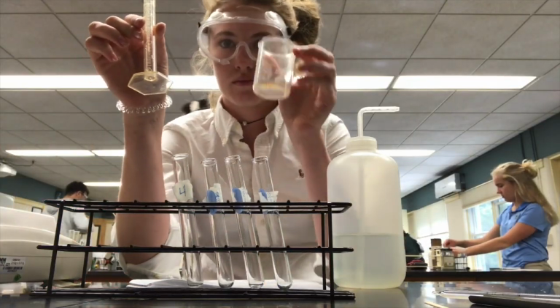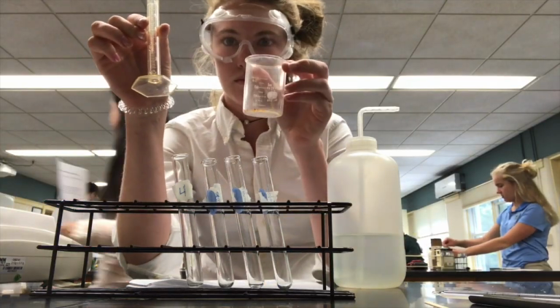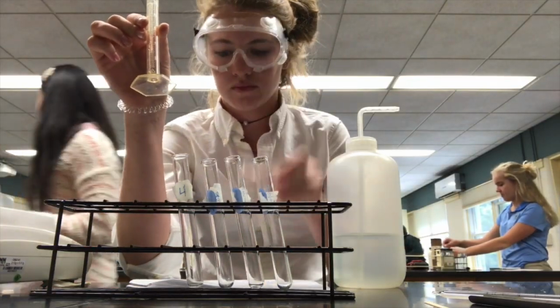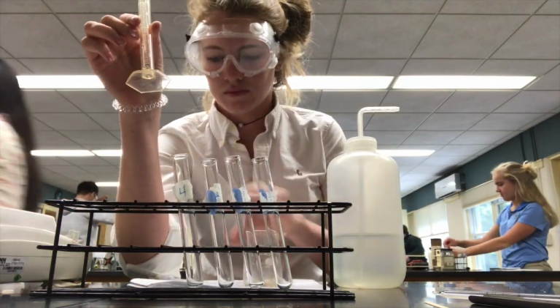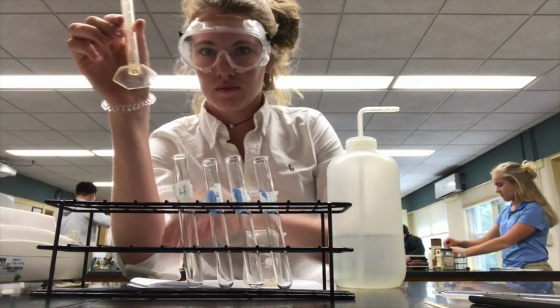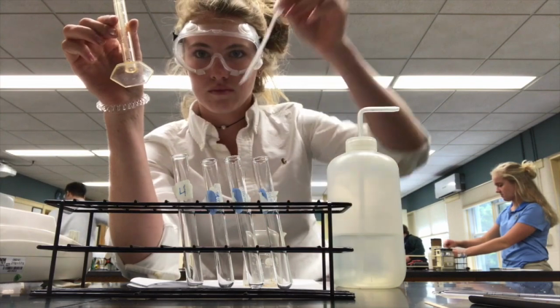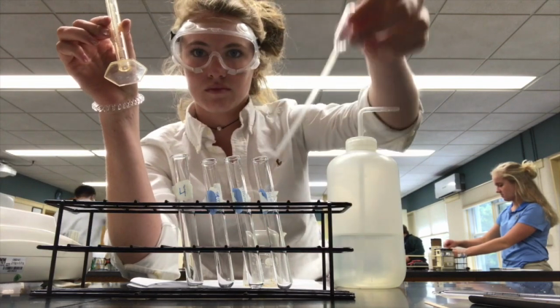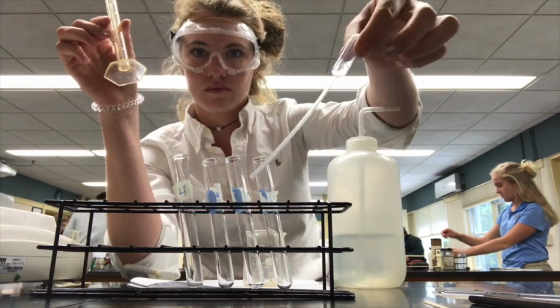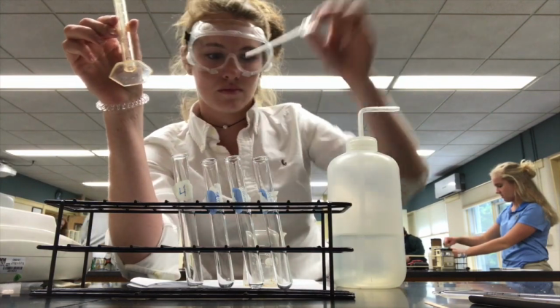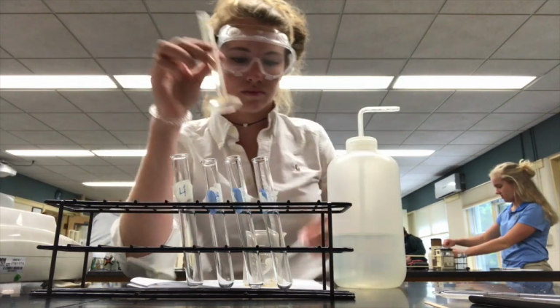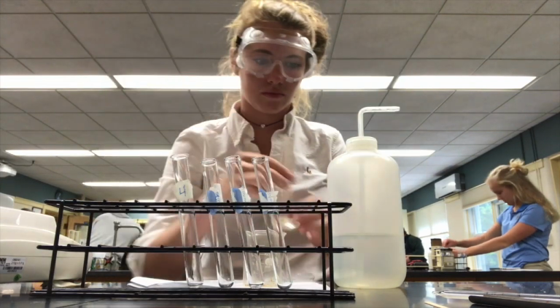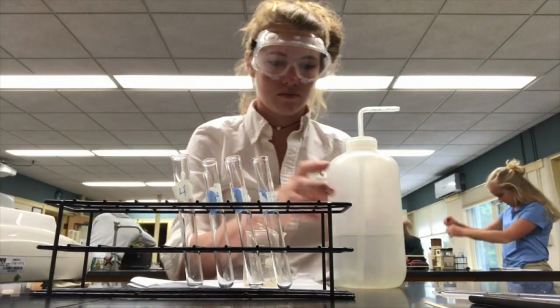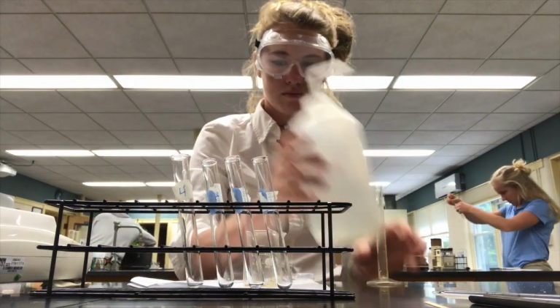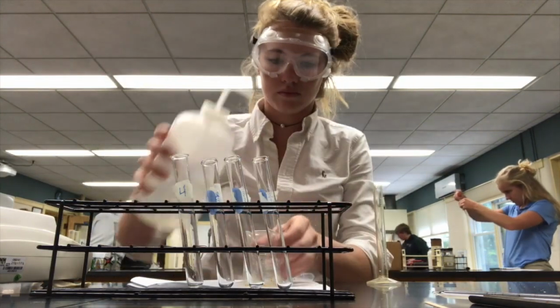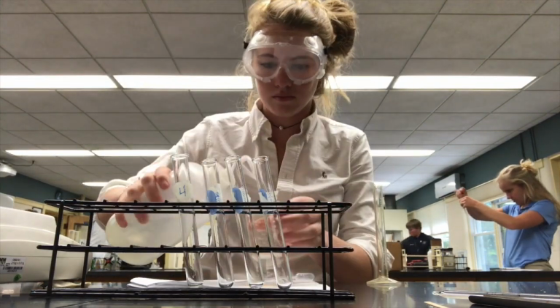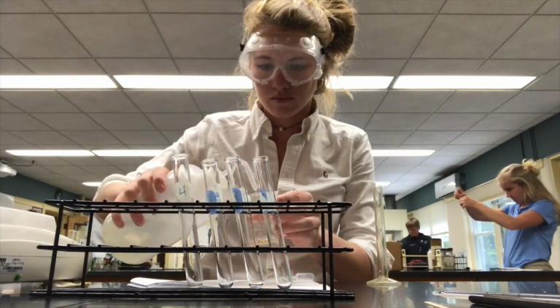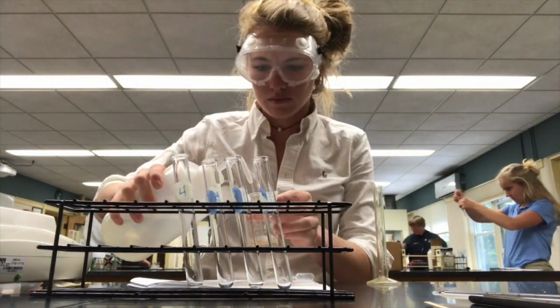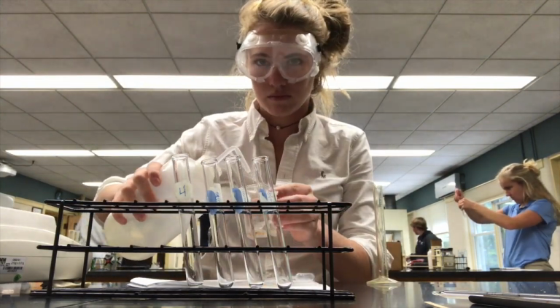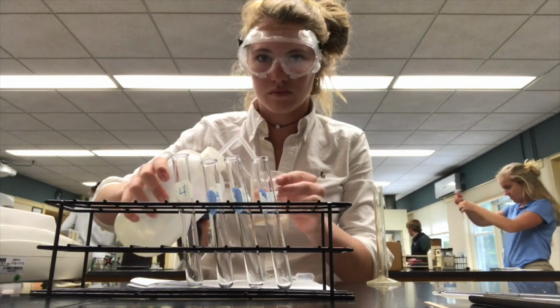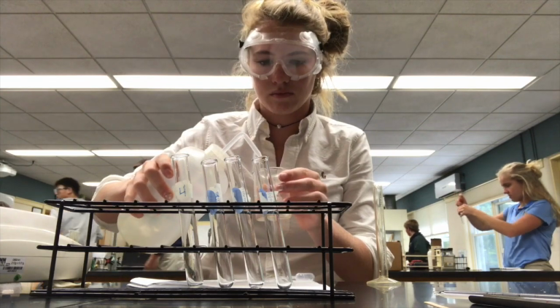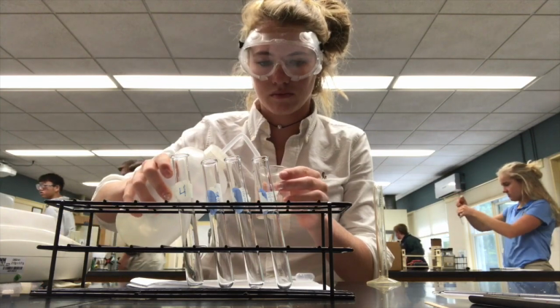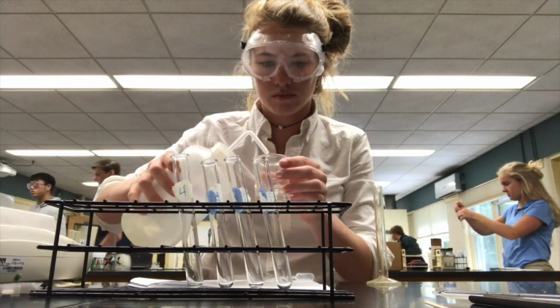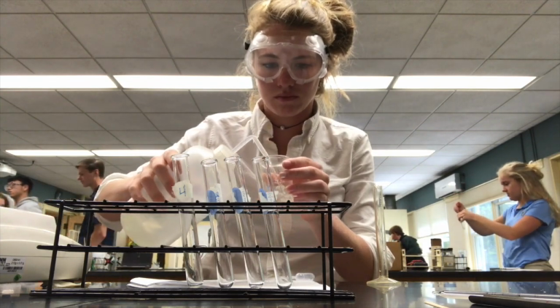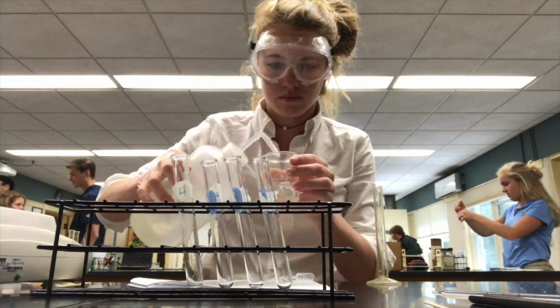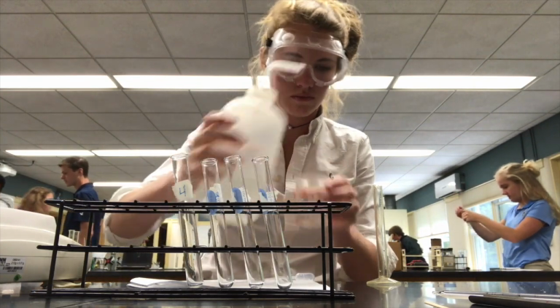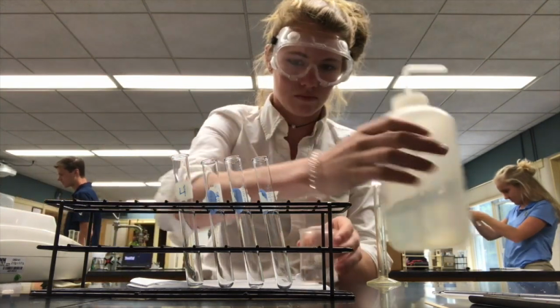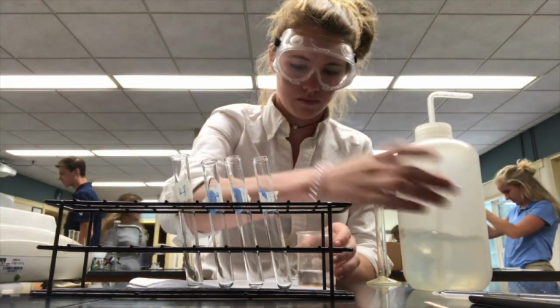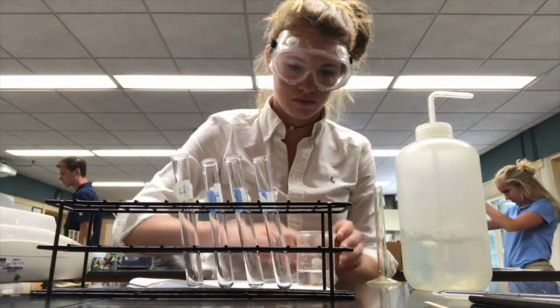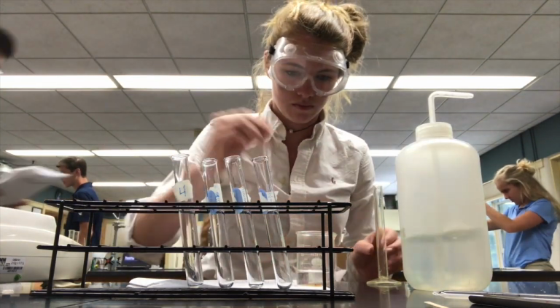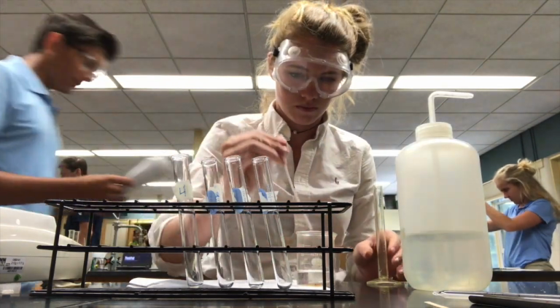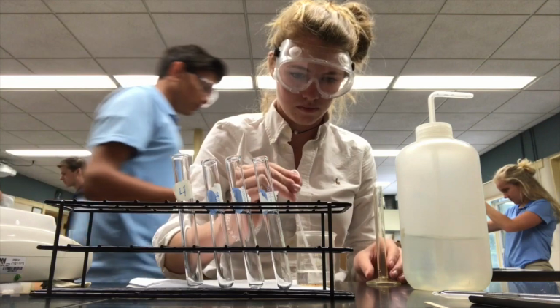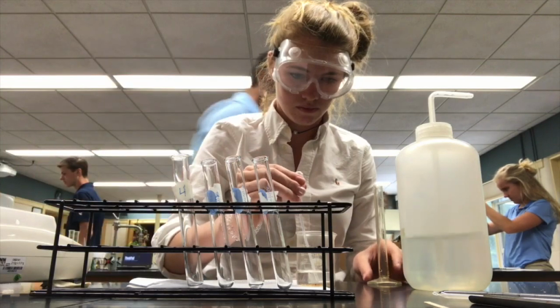What I'm doing here is taking a pipette and measuring out two milliliters of water into a graduated cylinder and pouring it into each of the test tubes.